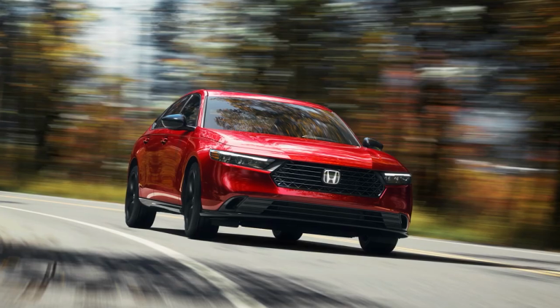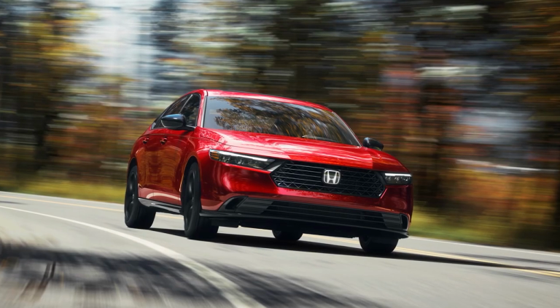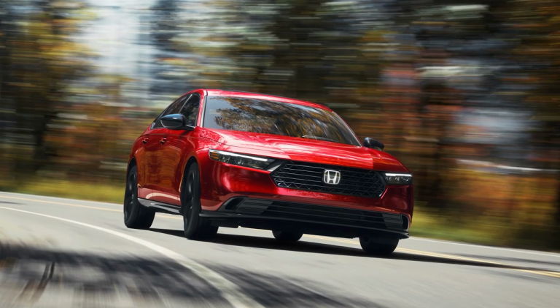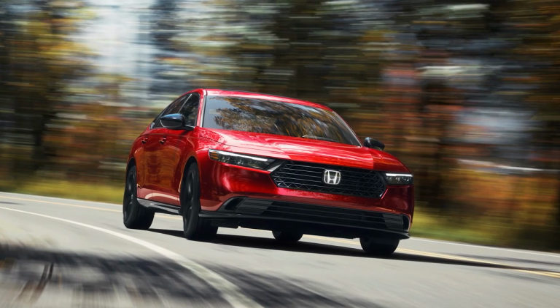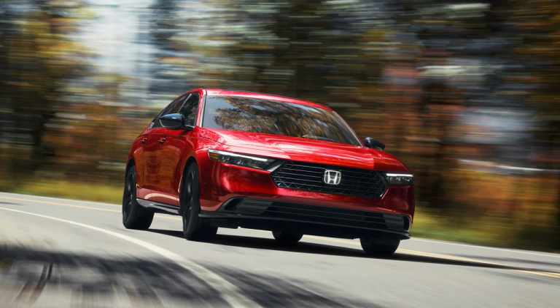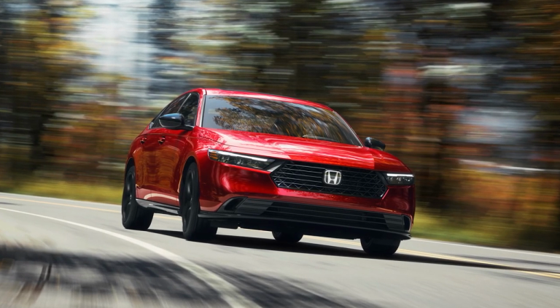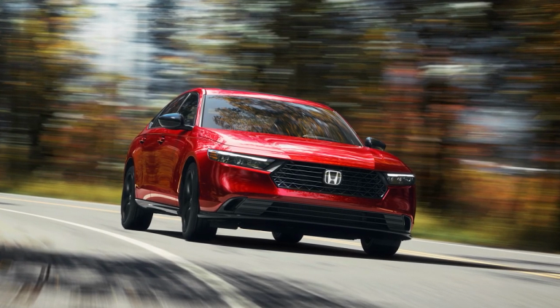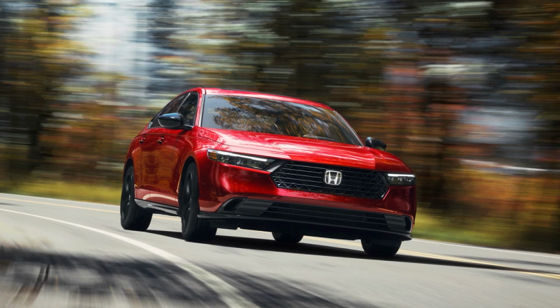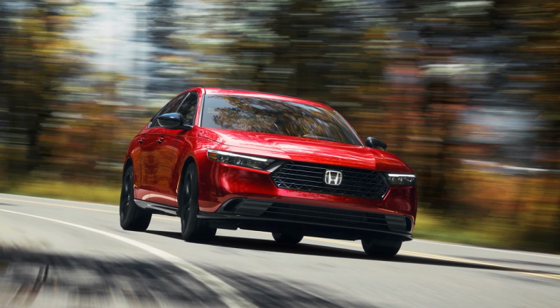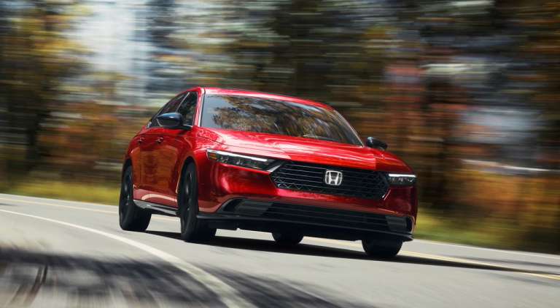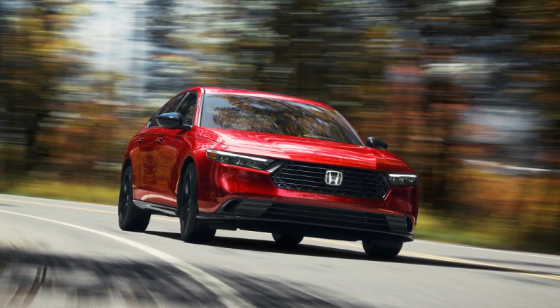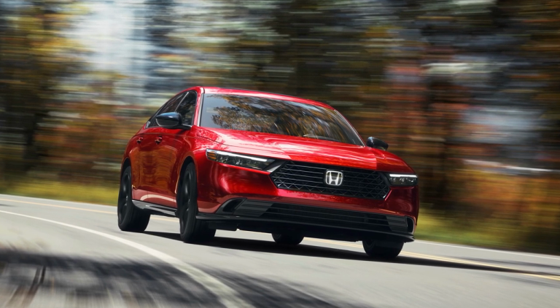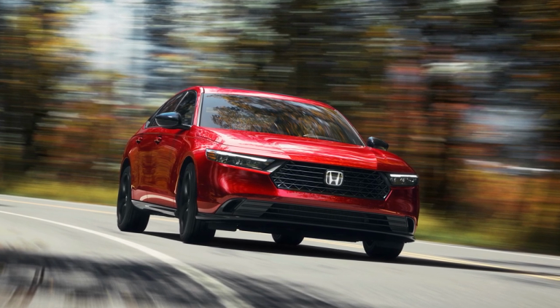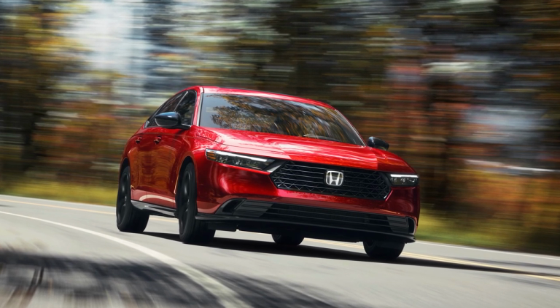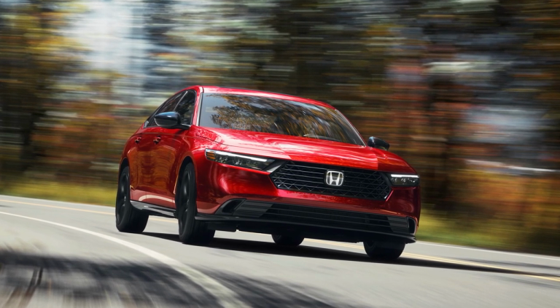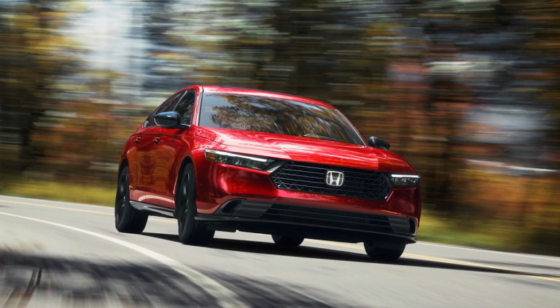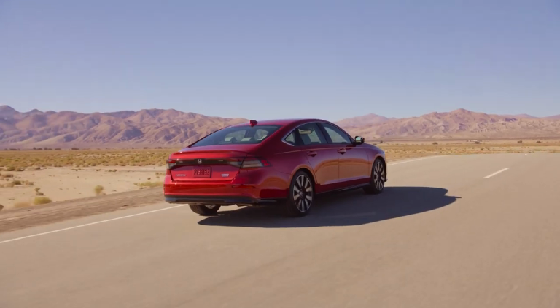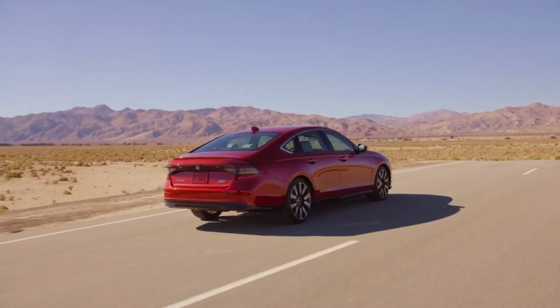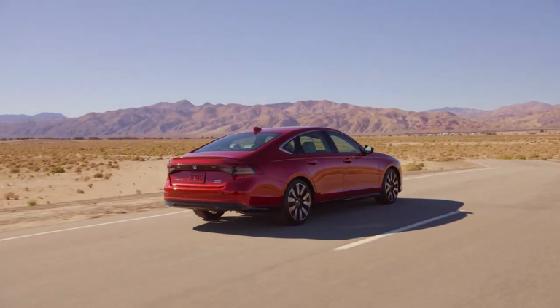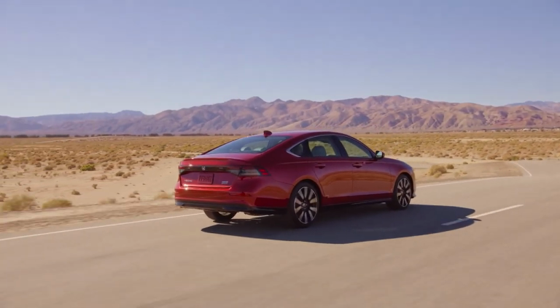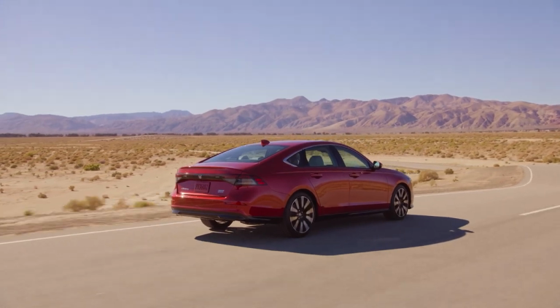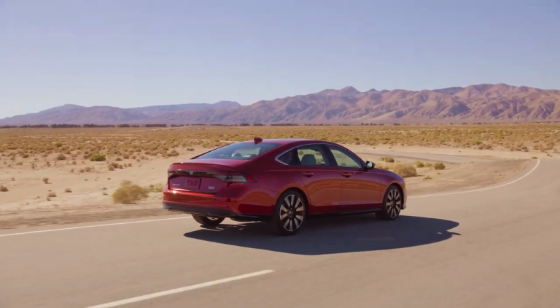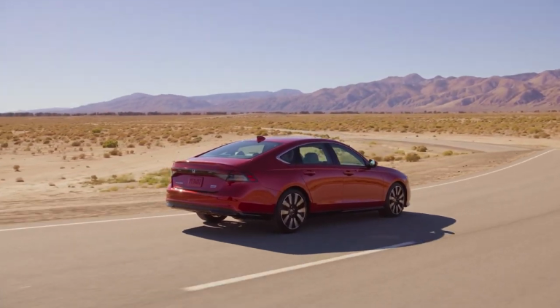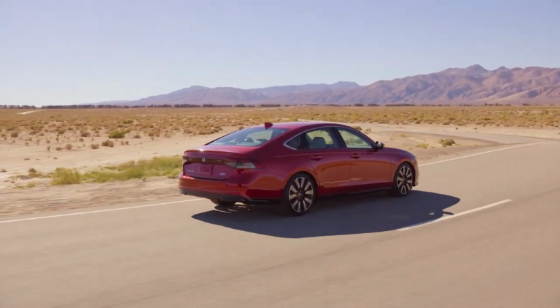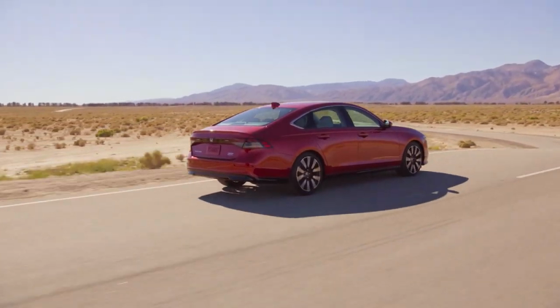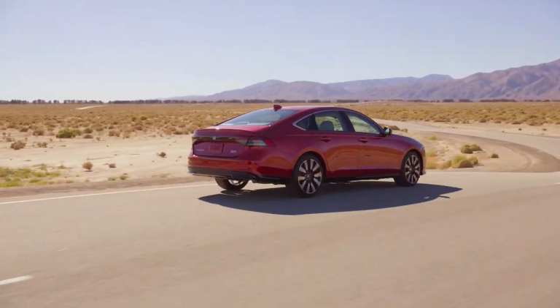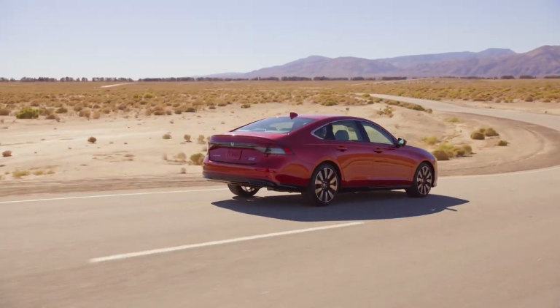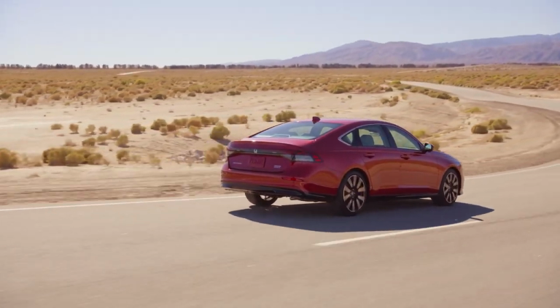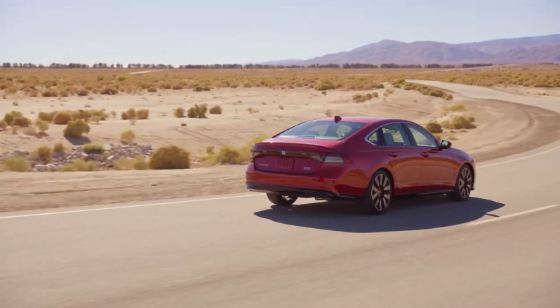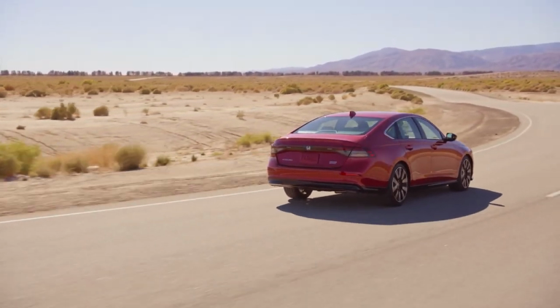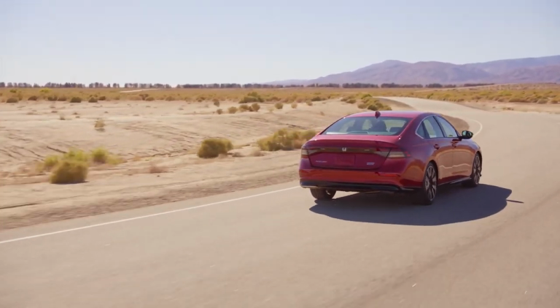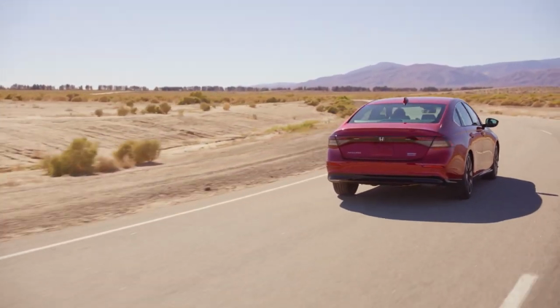Both engines are paired with a smooth CVT, delivering excellent fuel efficiency without compromising on performance. The handling is sharp, and the ride is incredibly comfortable, making it perfect for city commutes and long drives alike.